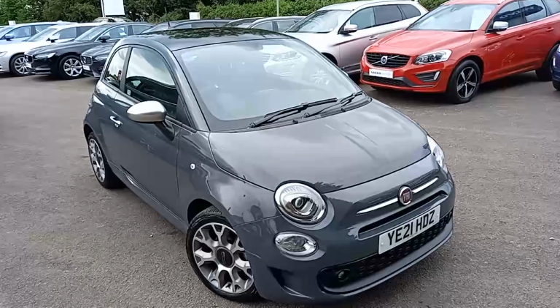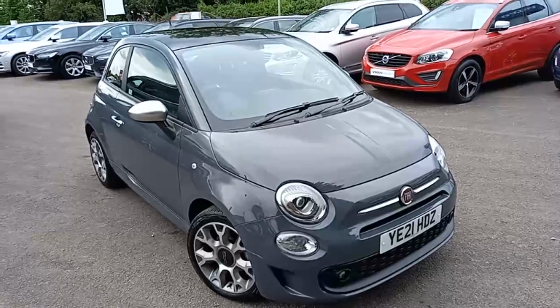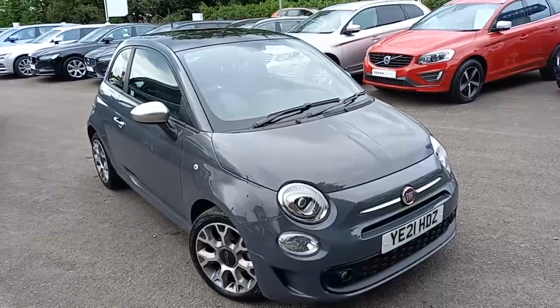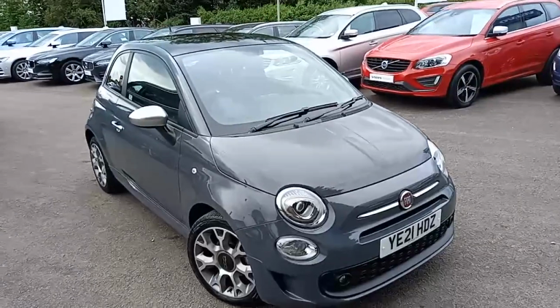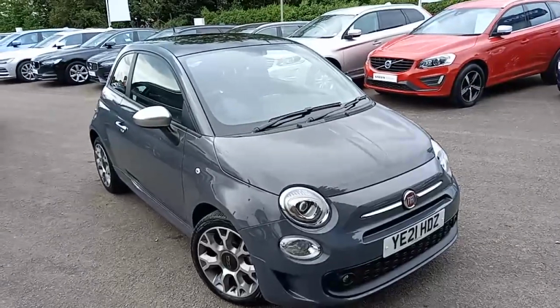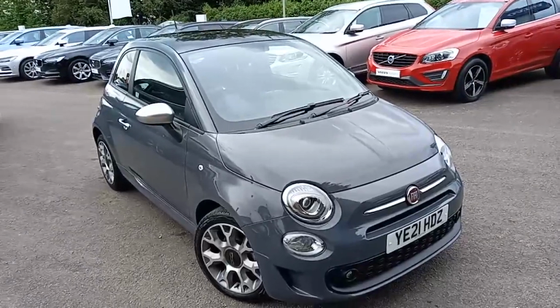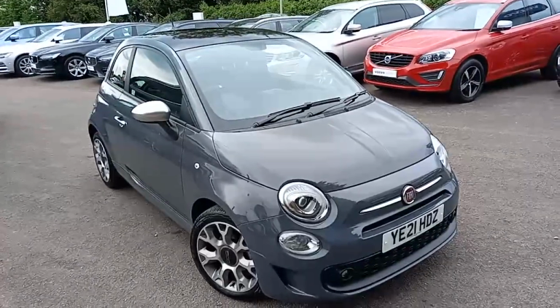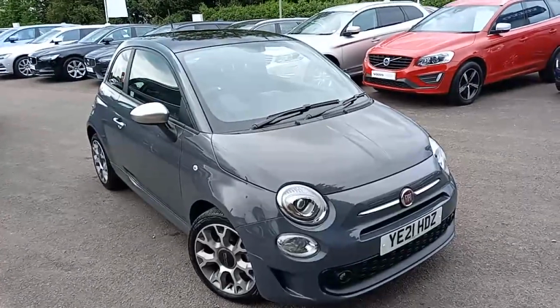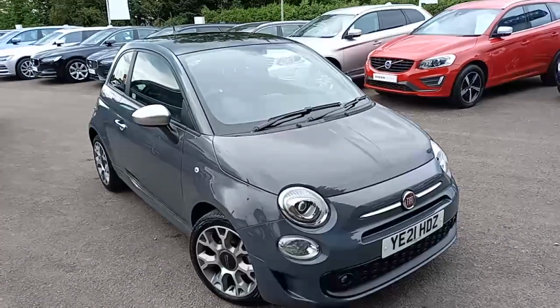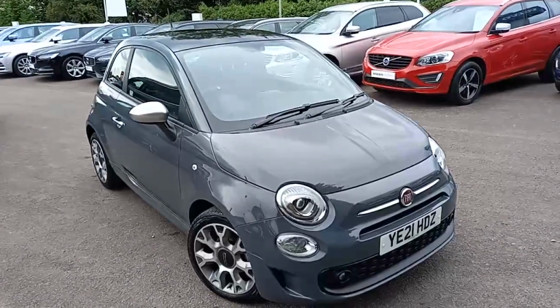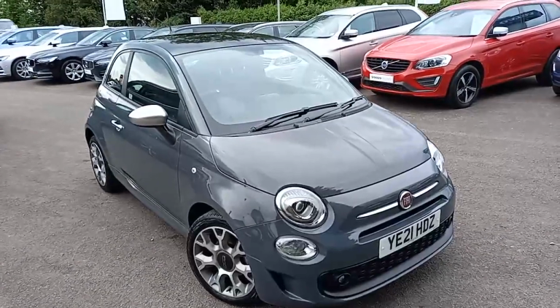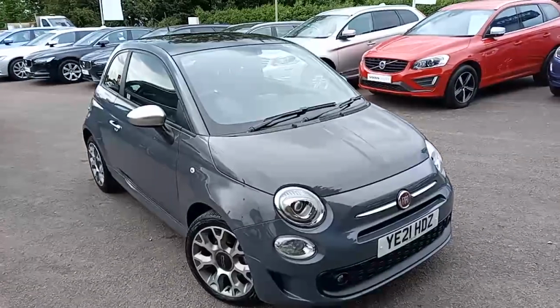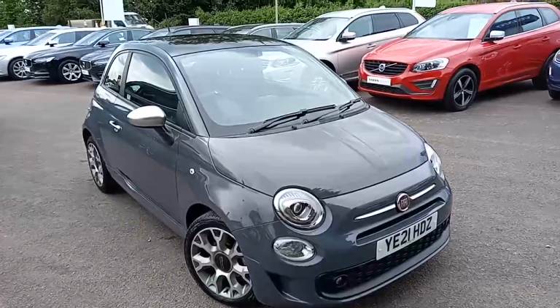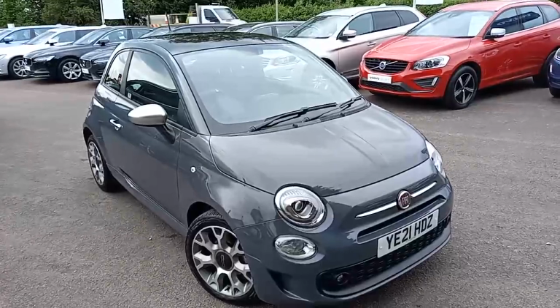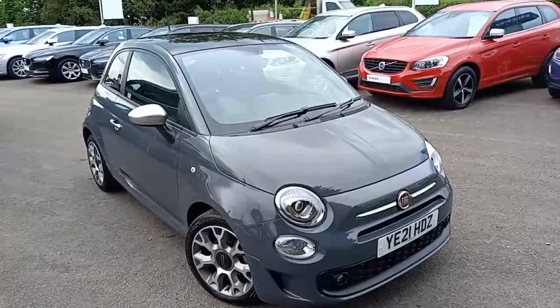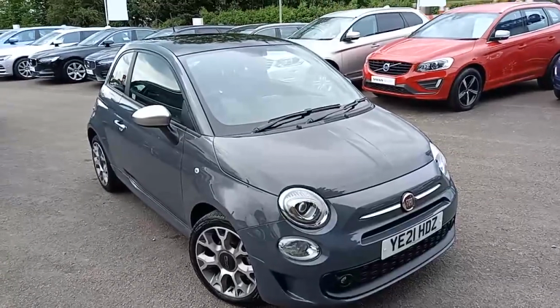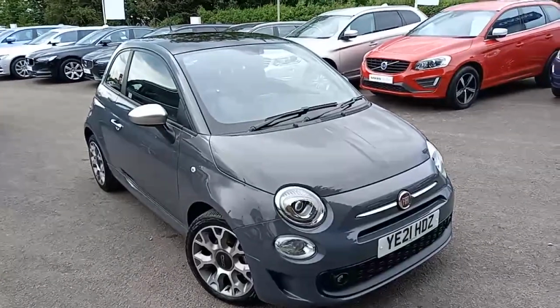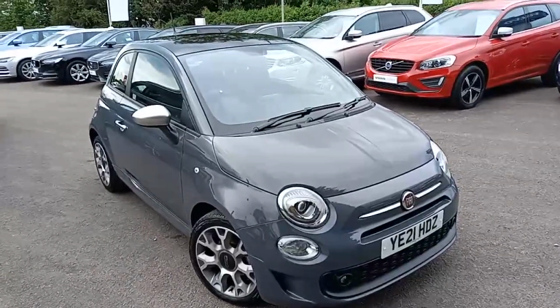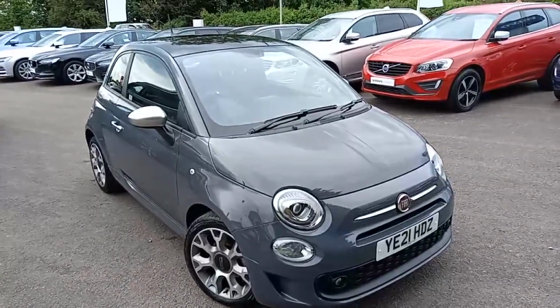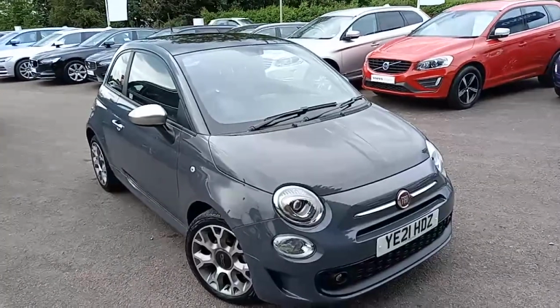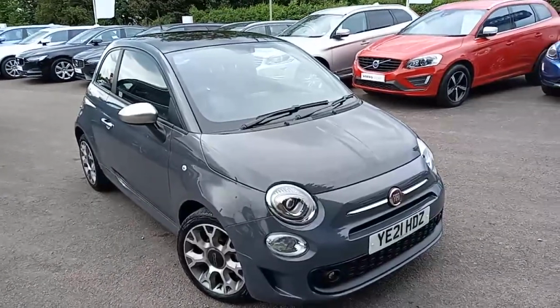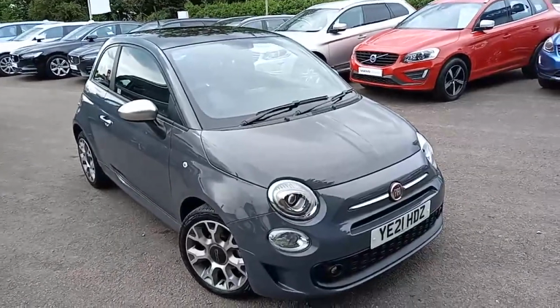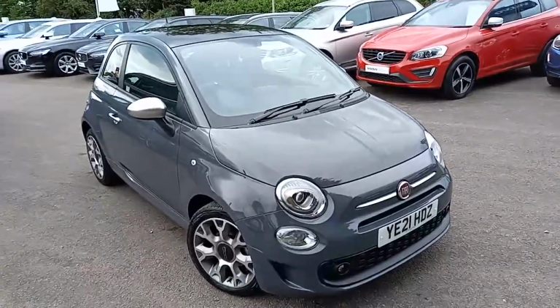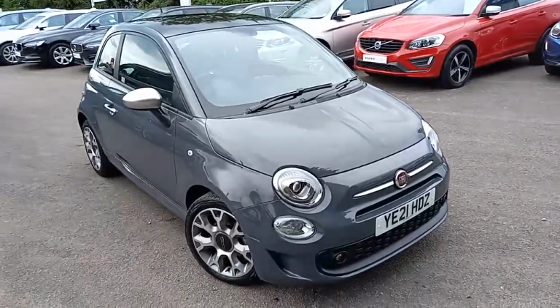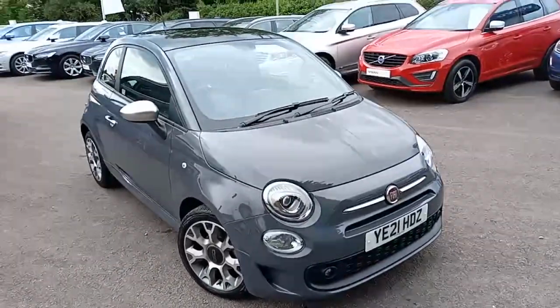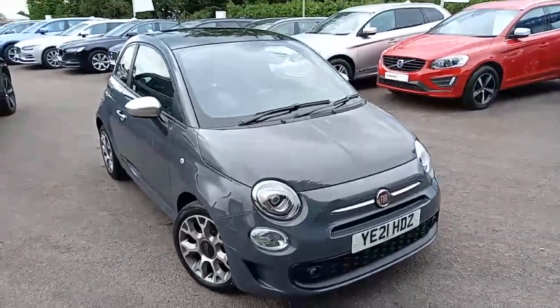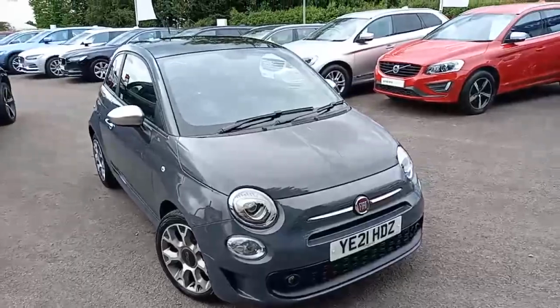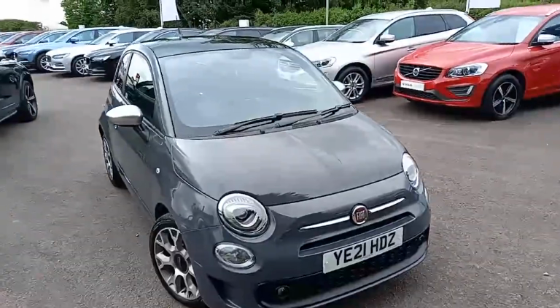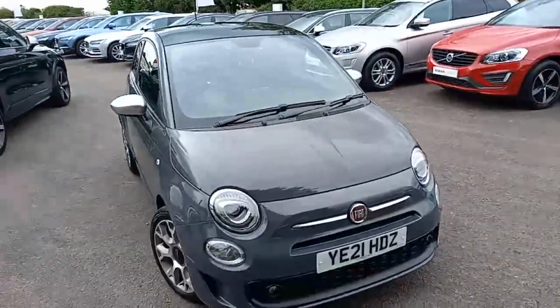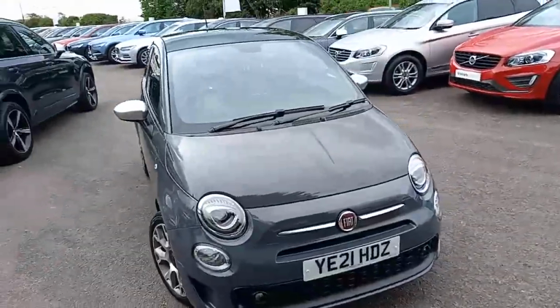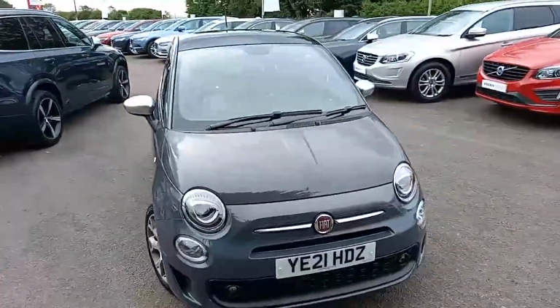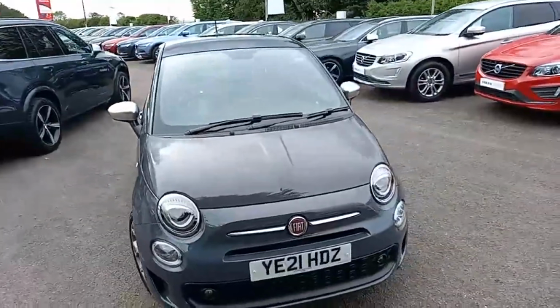Hello everyone, thank you for taking the time to have a look at this little Fiat 500 that we've got here for sale at Hilton Got Volvo in Downham Market. This is a Fiat 500,